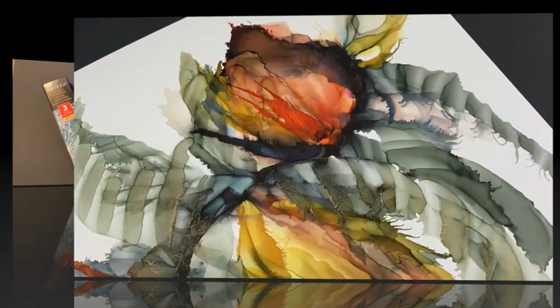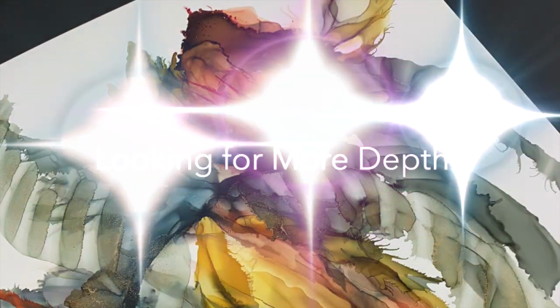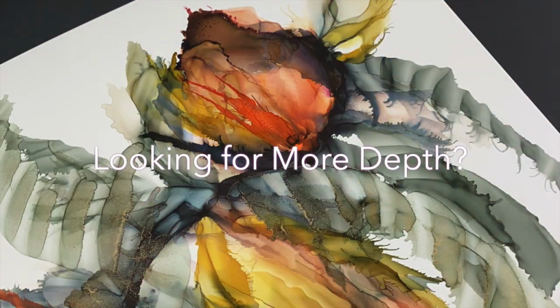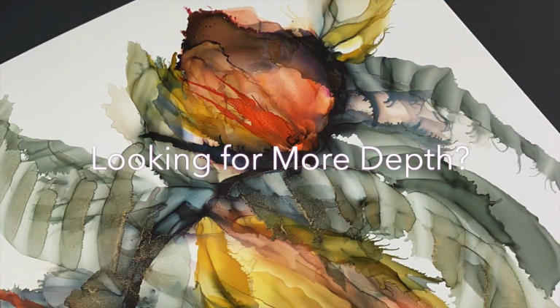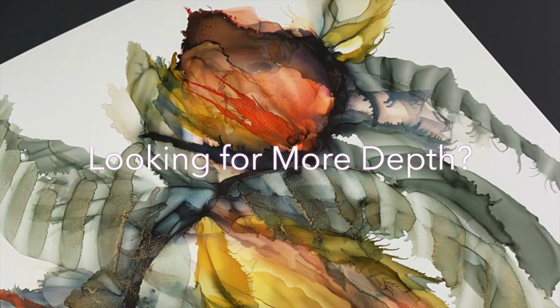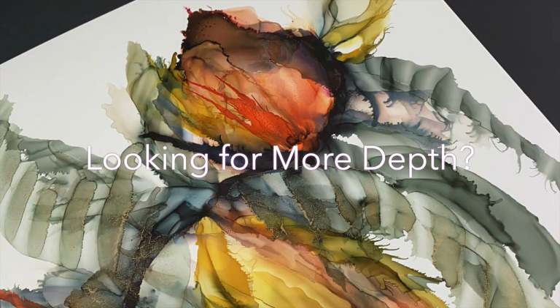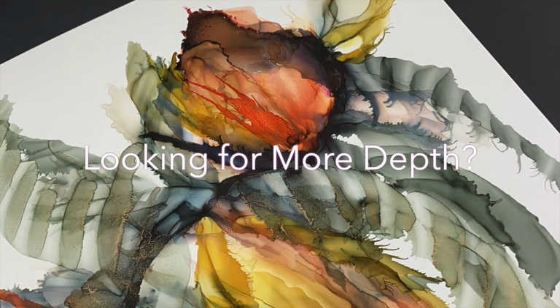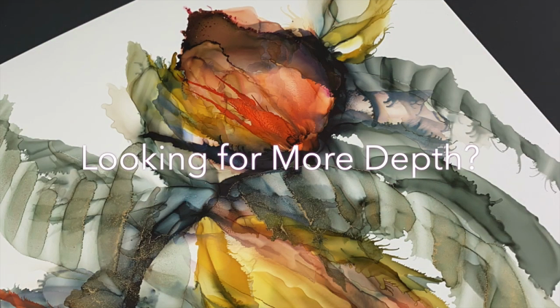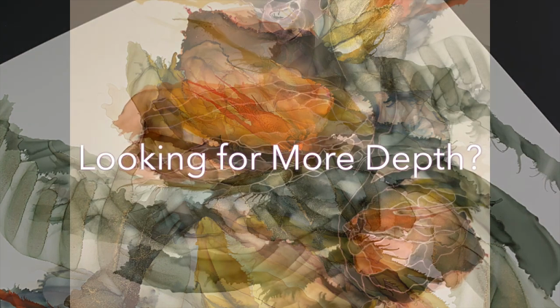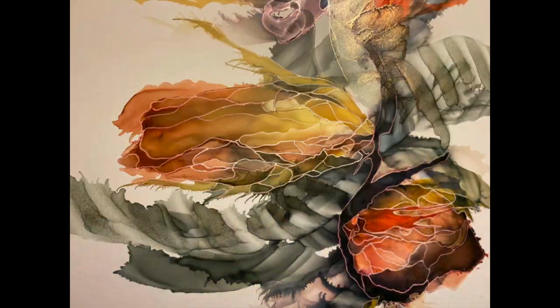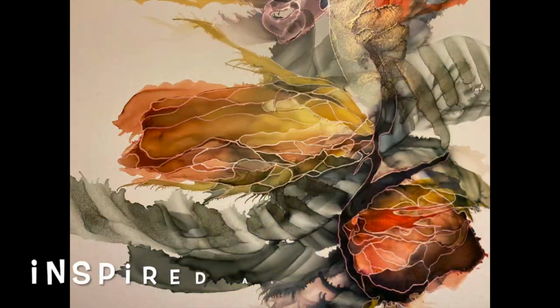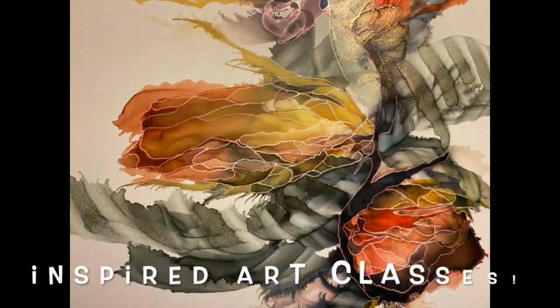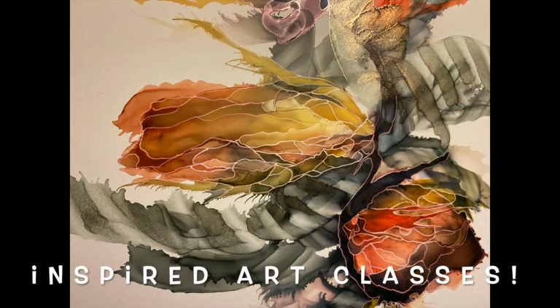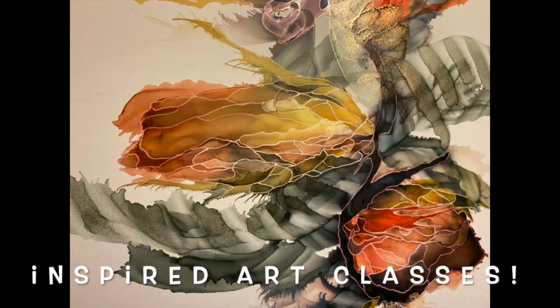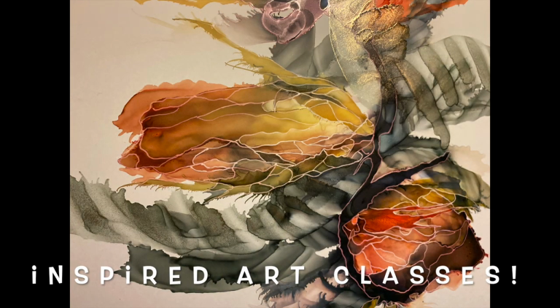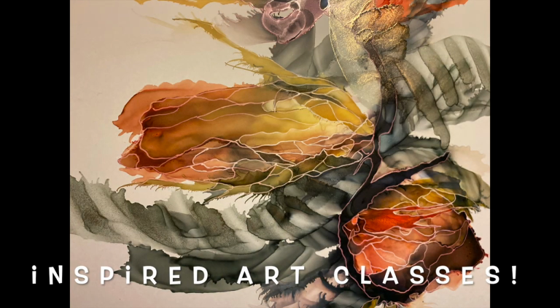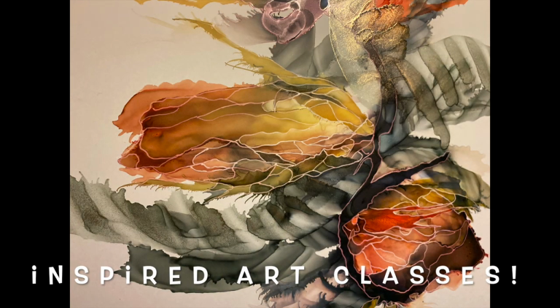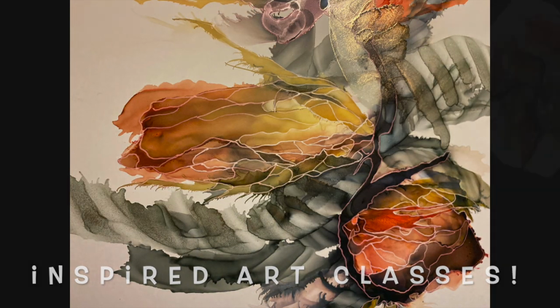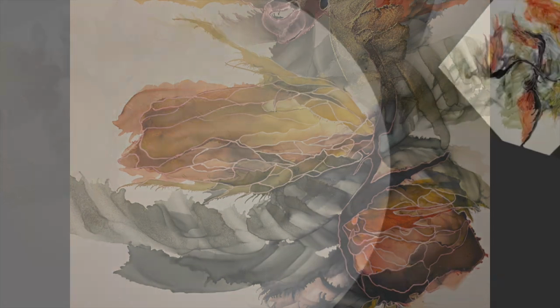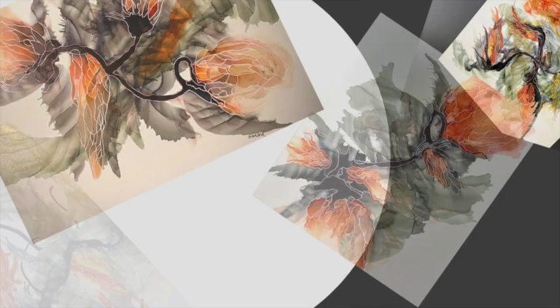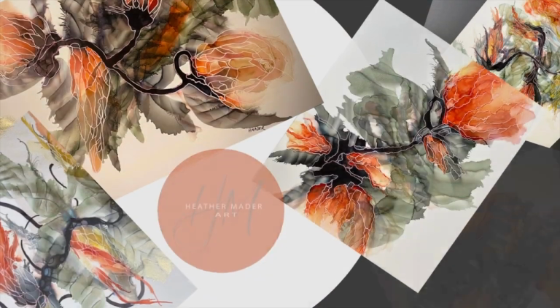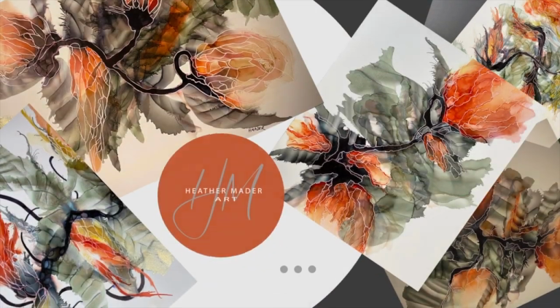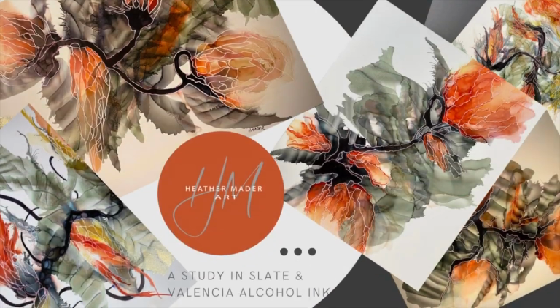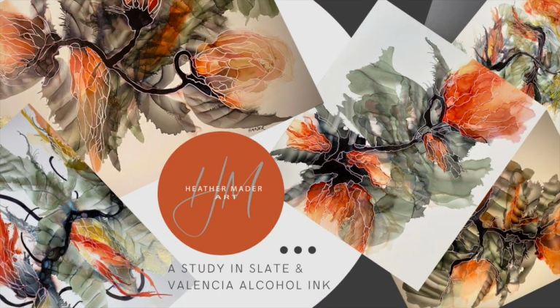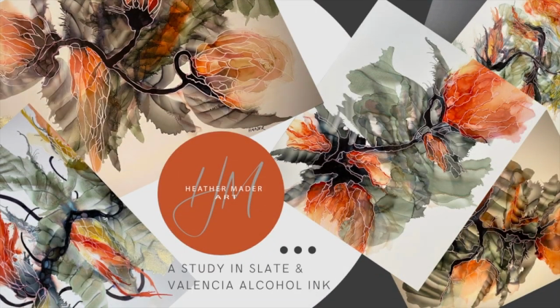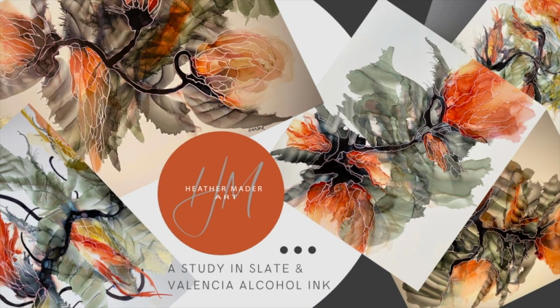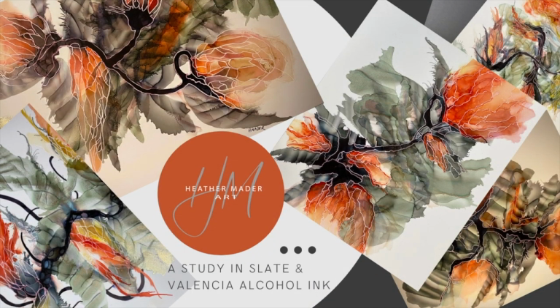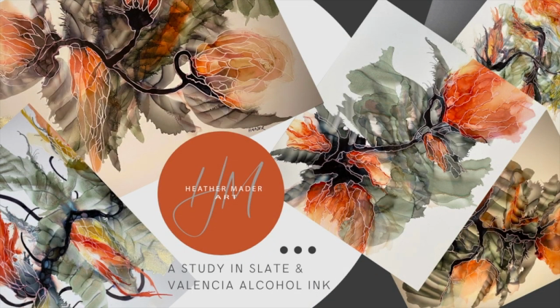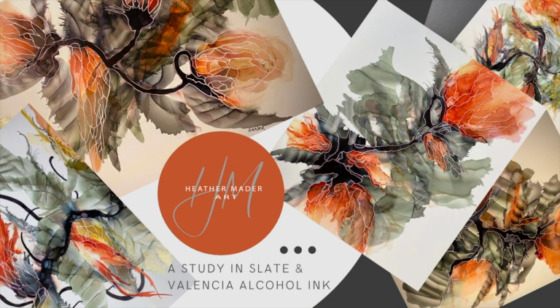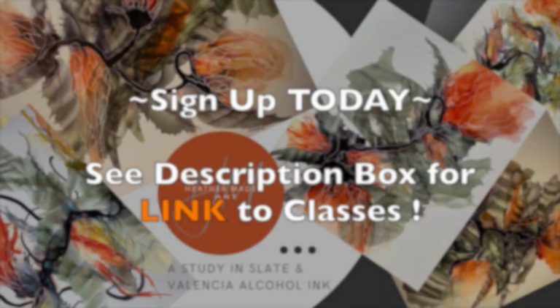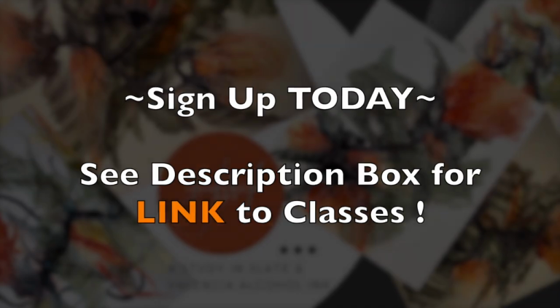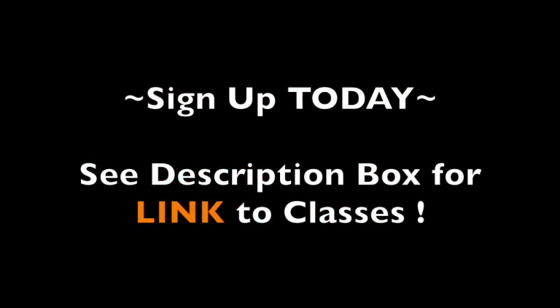I go over all of these processes in depth in my Inspired Art classes, and you can sign up — there is a link in my description box if you're interested.